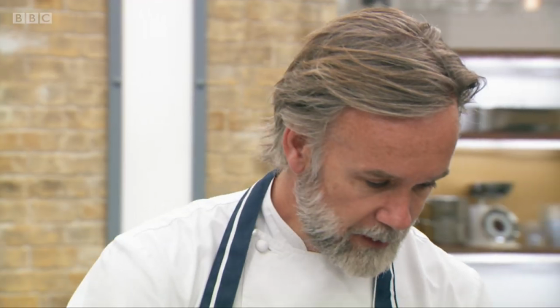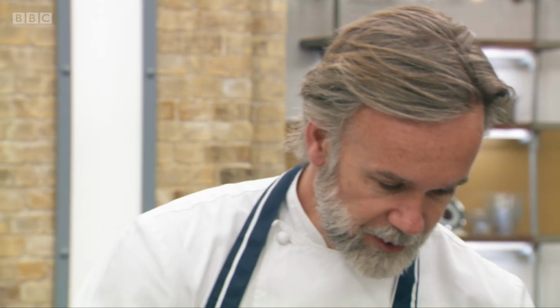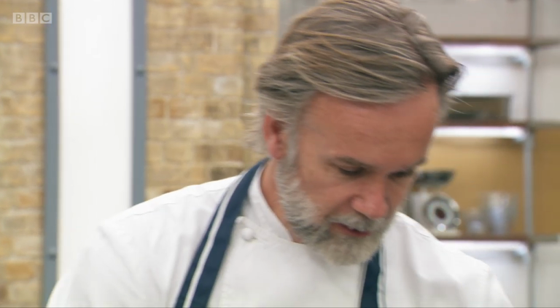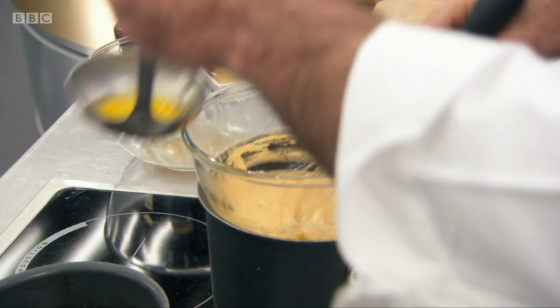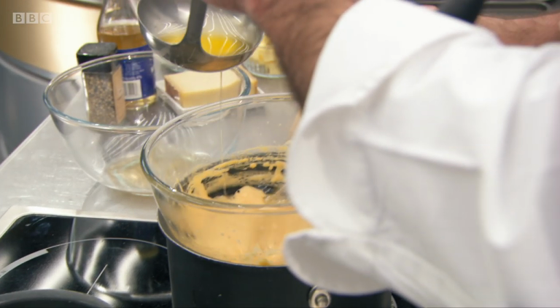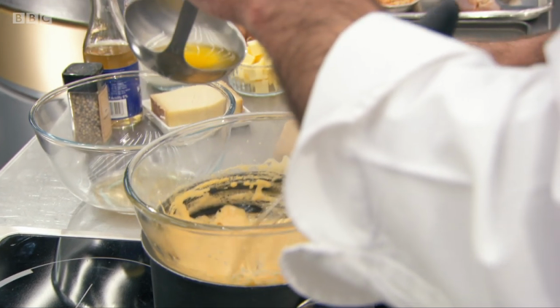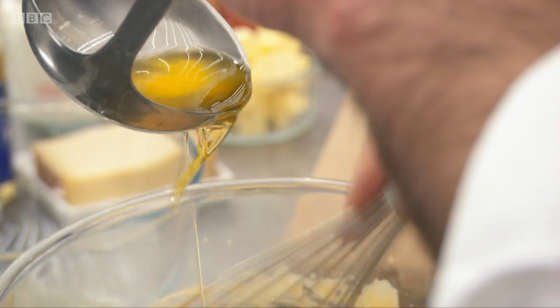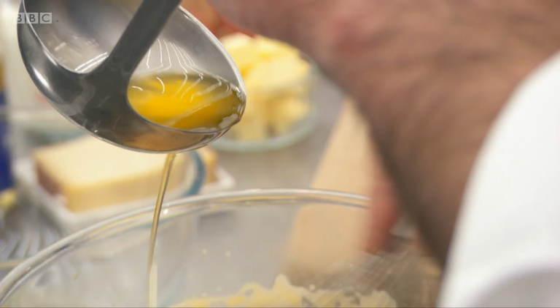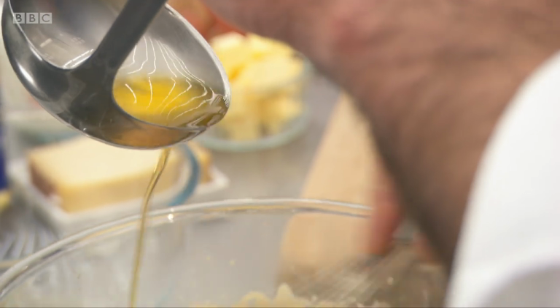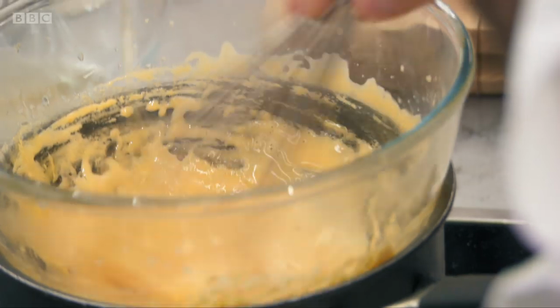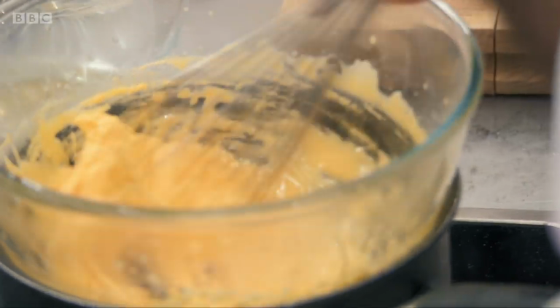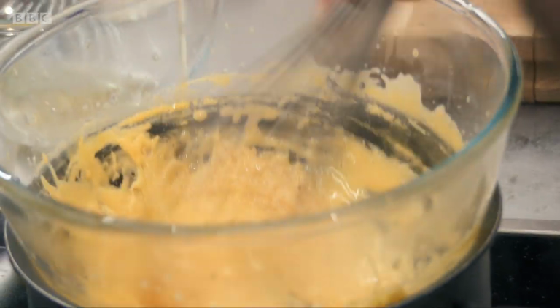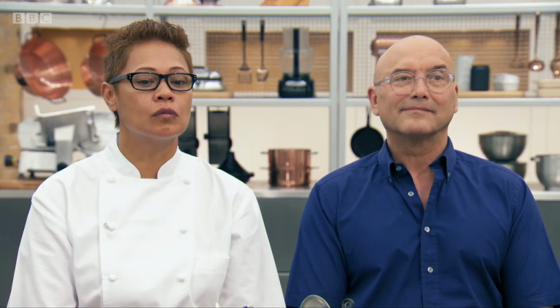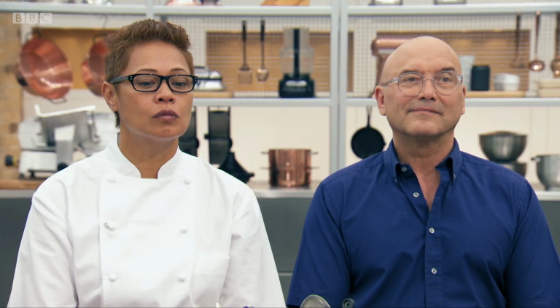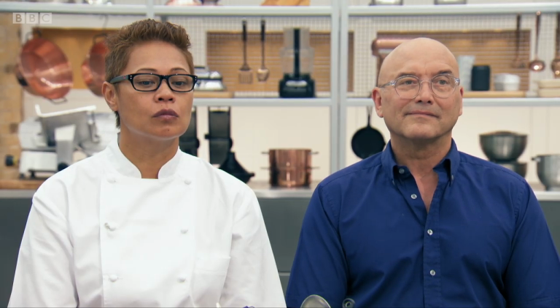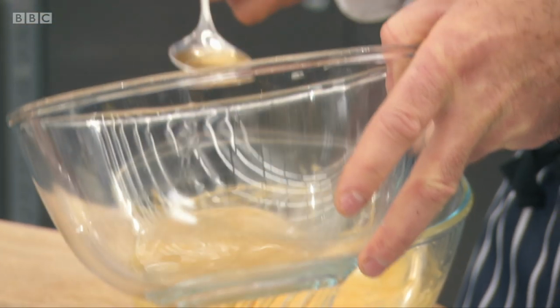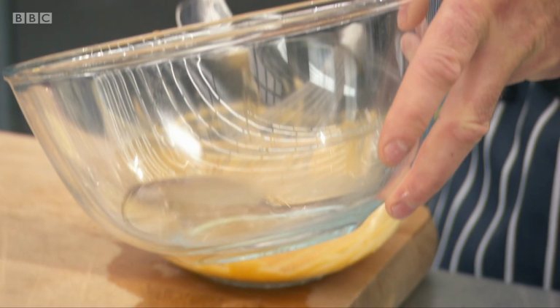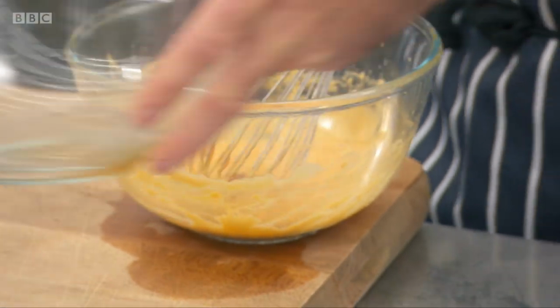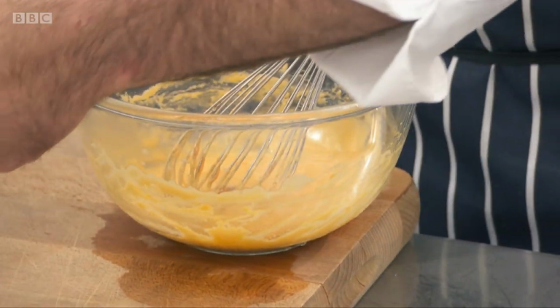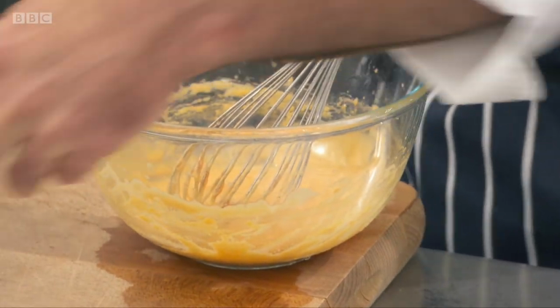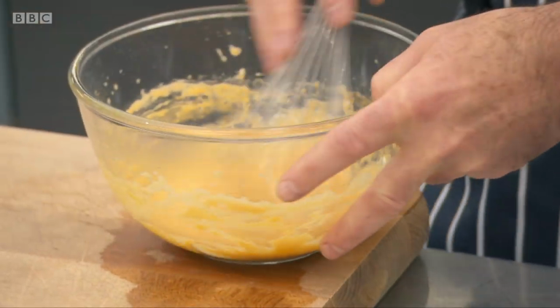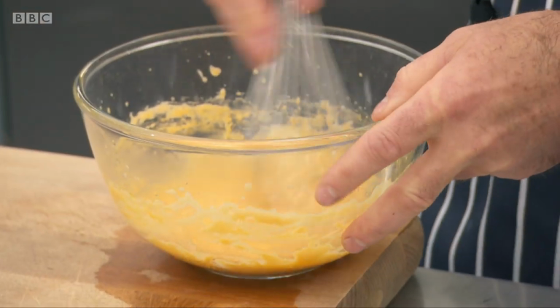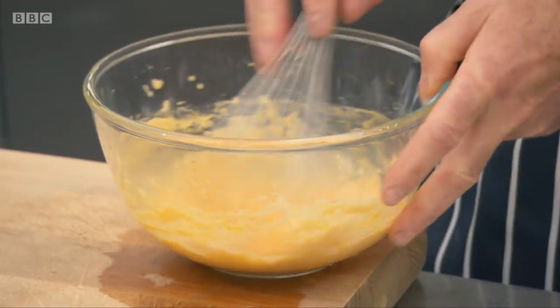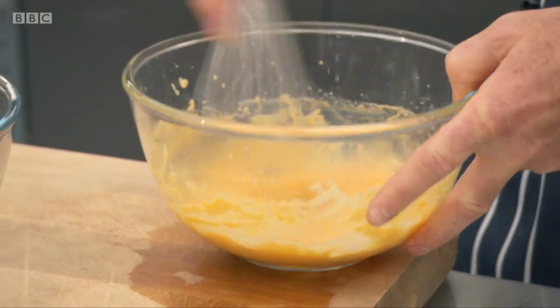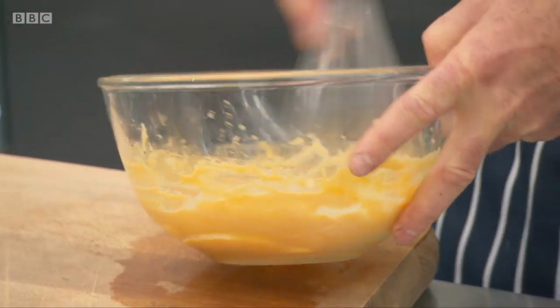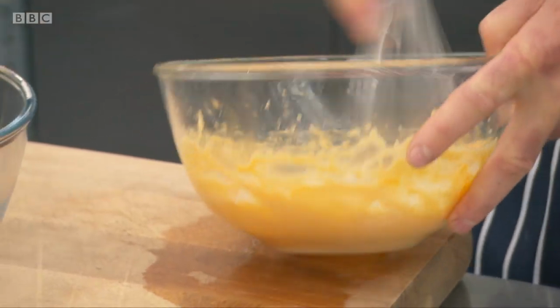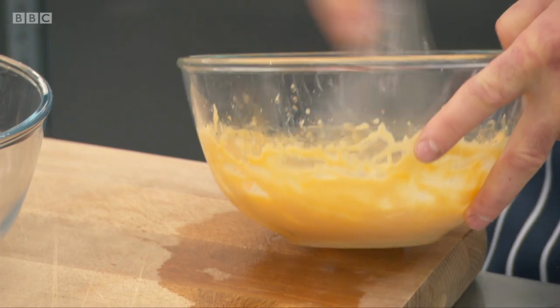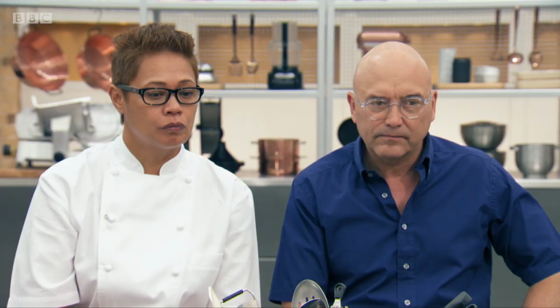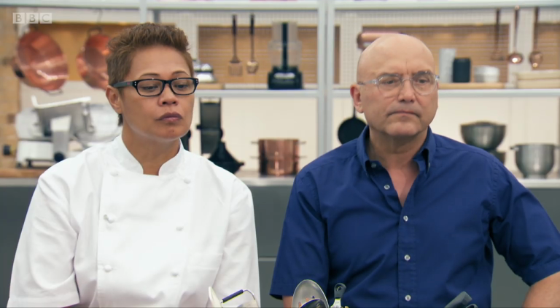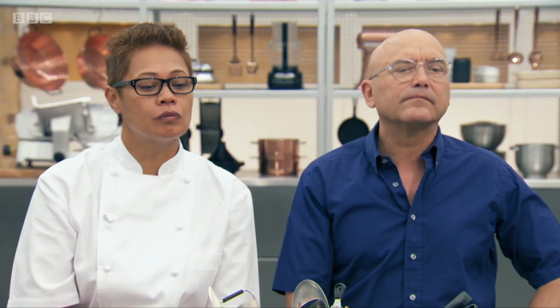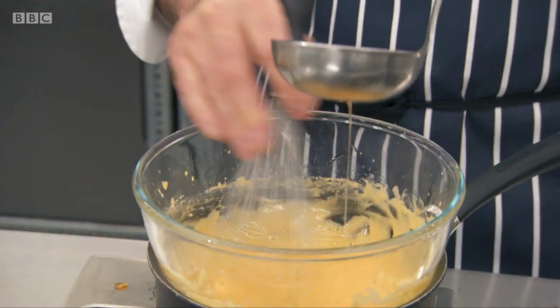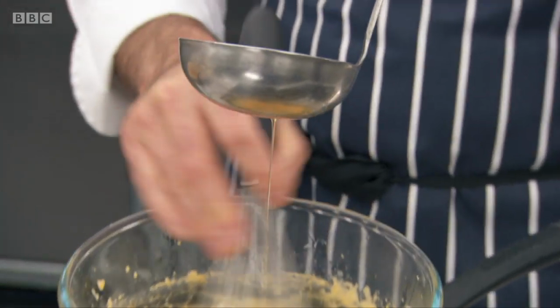Now we need to start adding our clarified butter. You've got to keep whisking. What you need to do now is add a little spoon of vinegar — that automatically just lets that sauce right down, which allows me to incorporate some more butter.